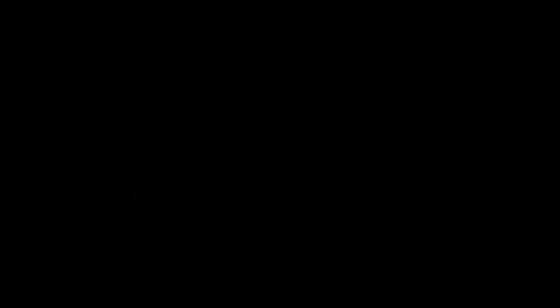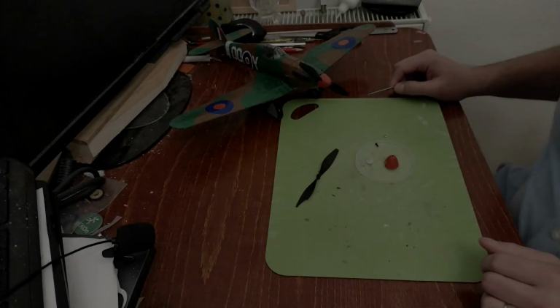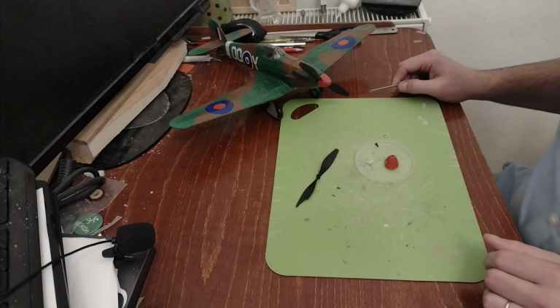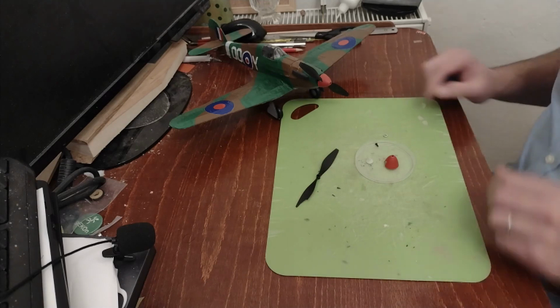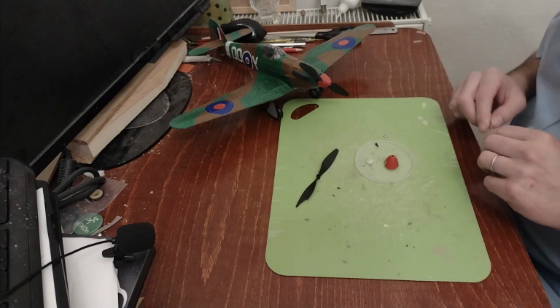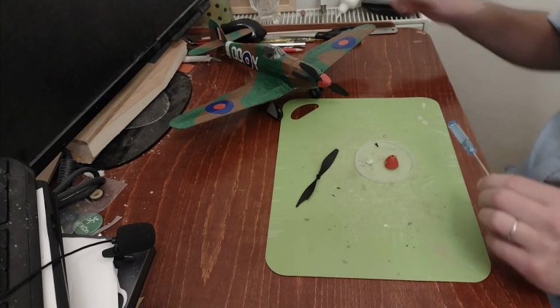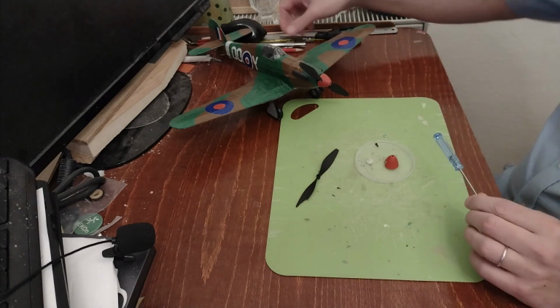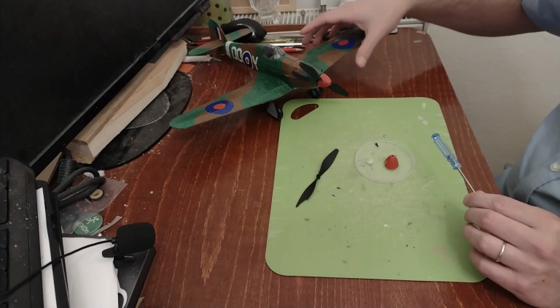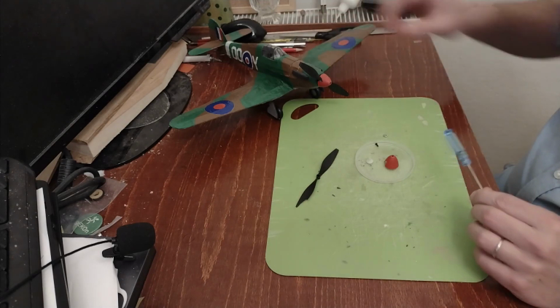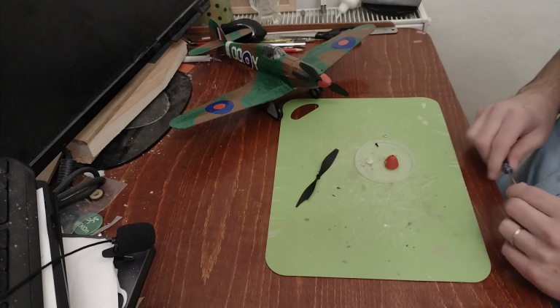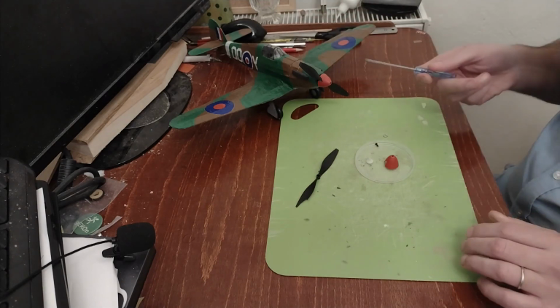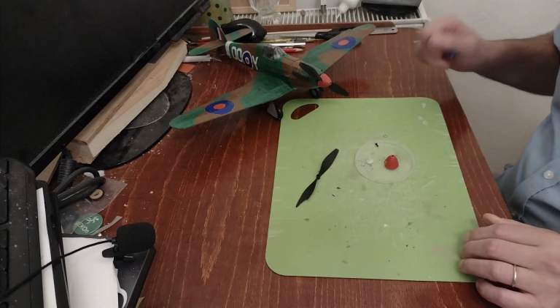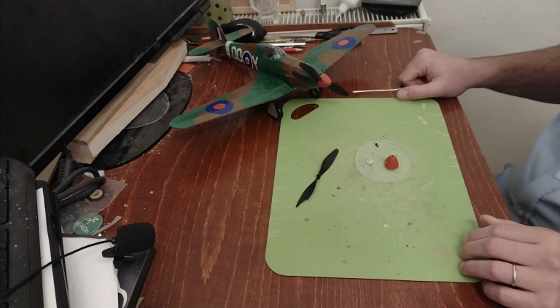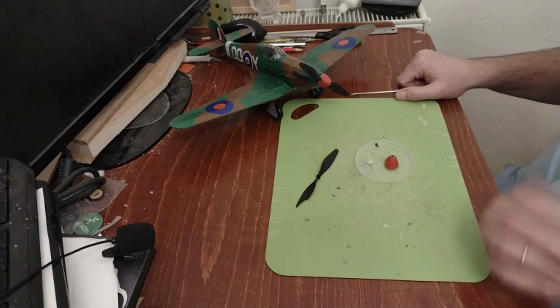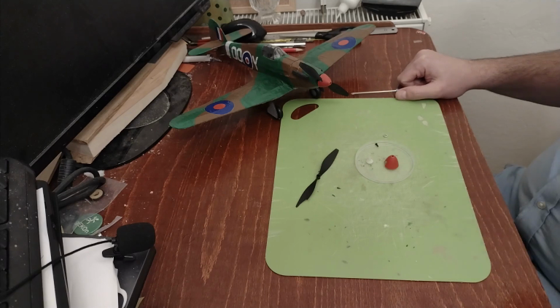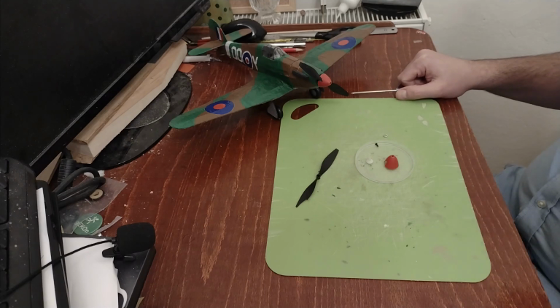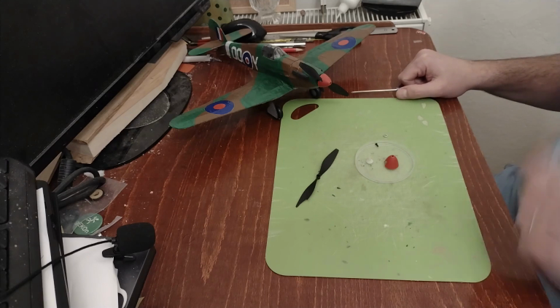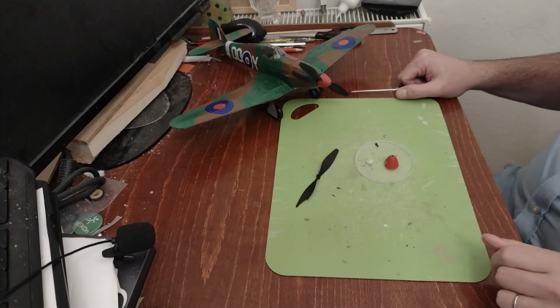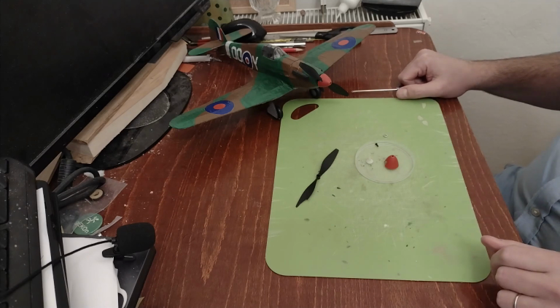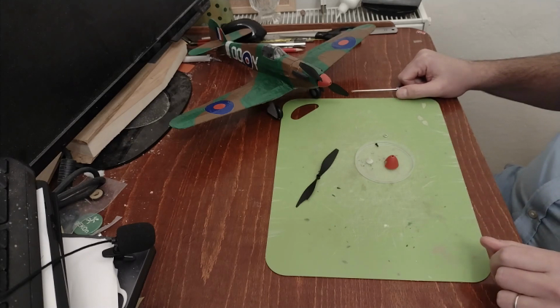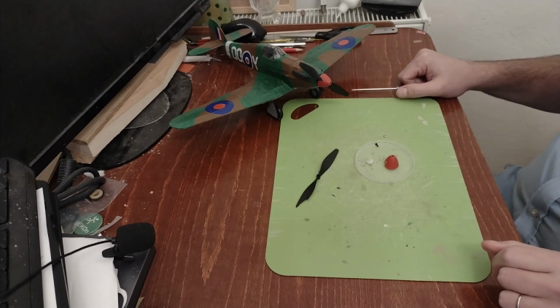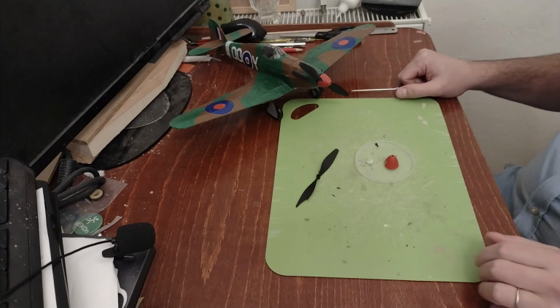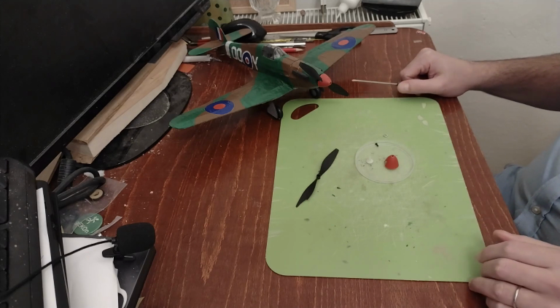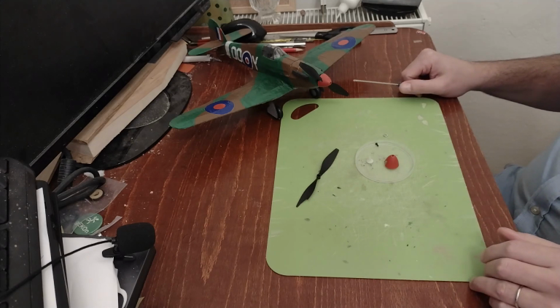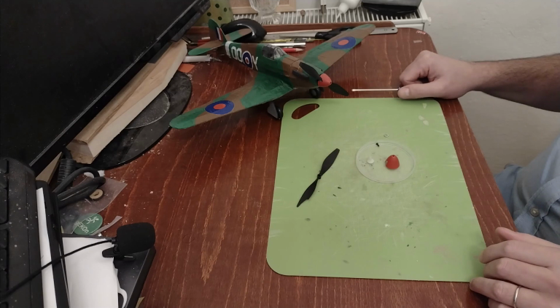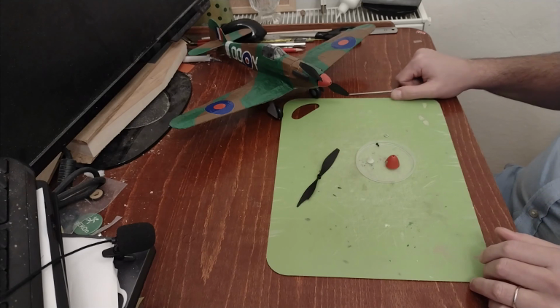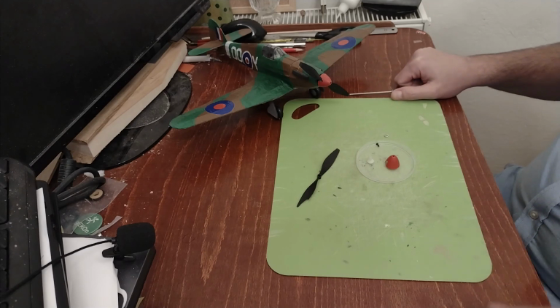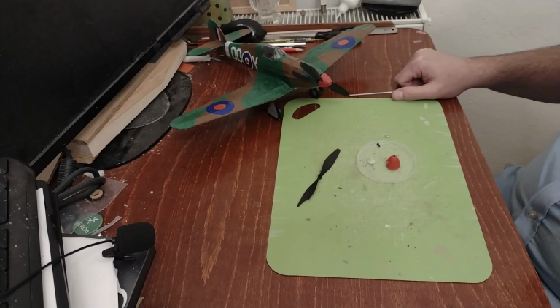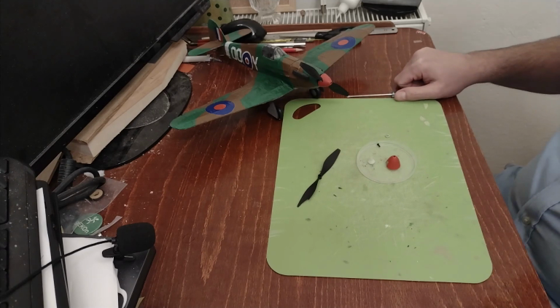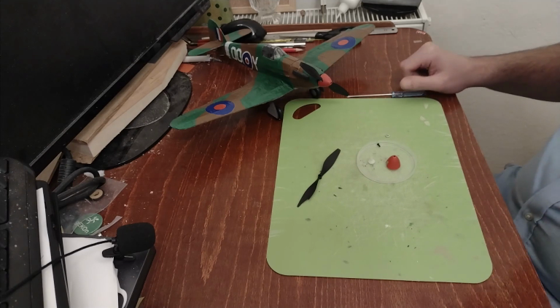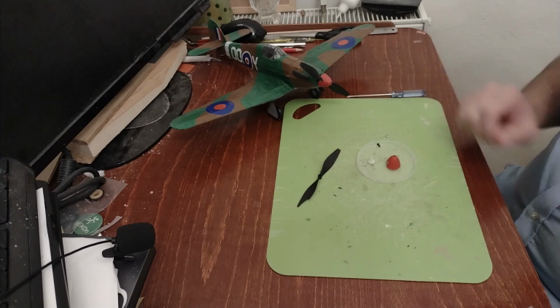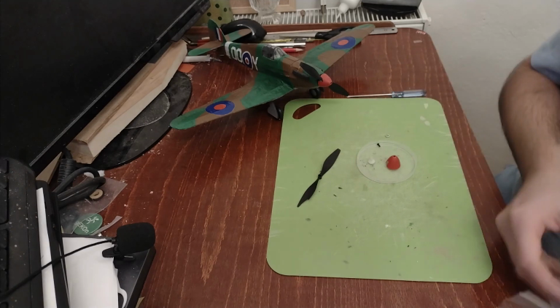Hello everybody and thank you for coming back to the channel and to this new chapter about the hurricane. So in case you don't remember, the hurricane doesn't fly. One of you — so thank you — commented that maybe I could put in a three-bladed propeller.